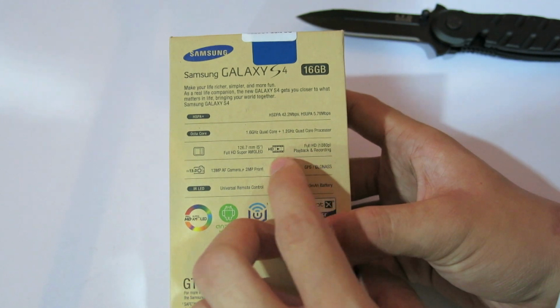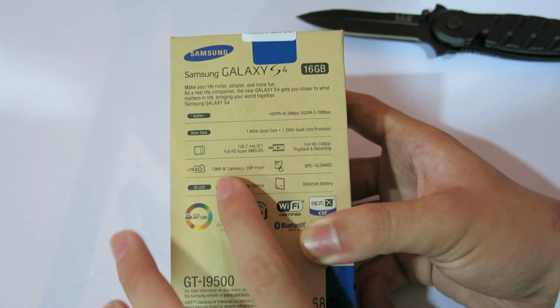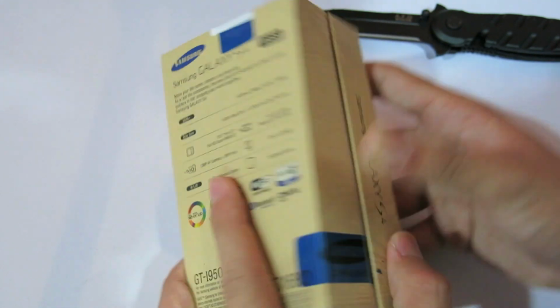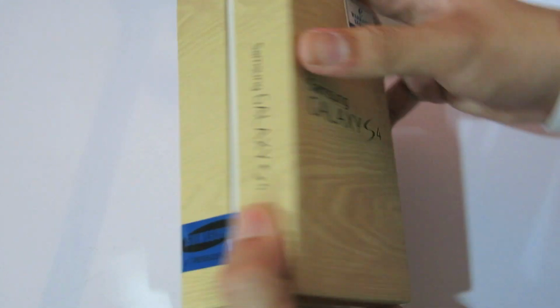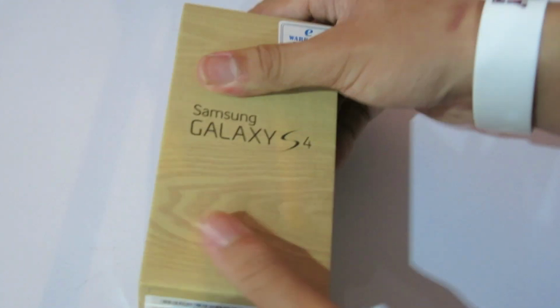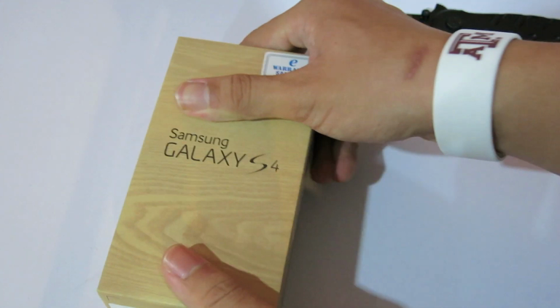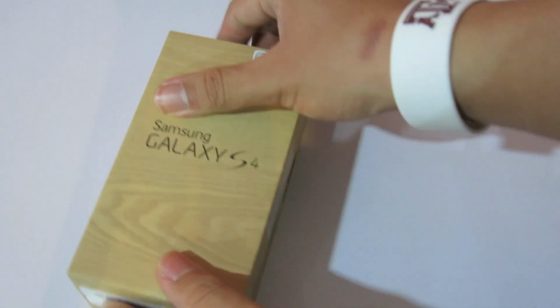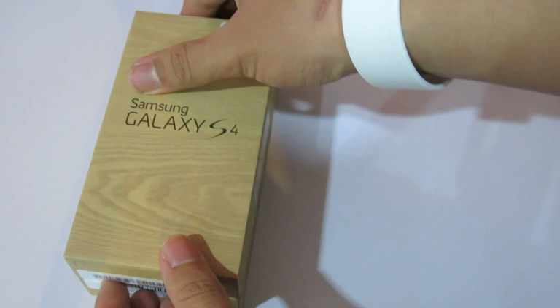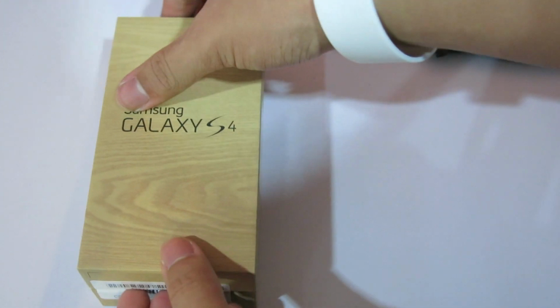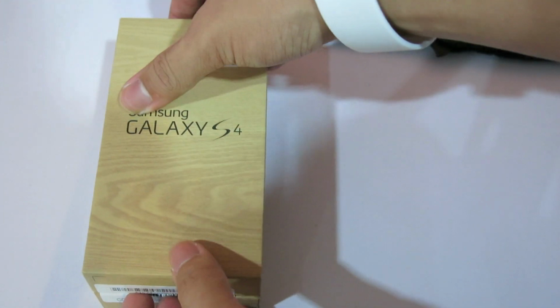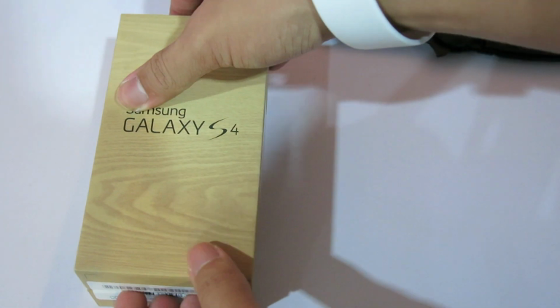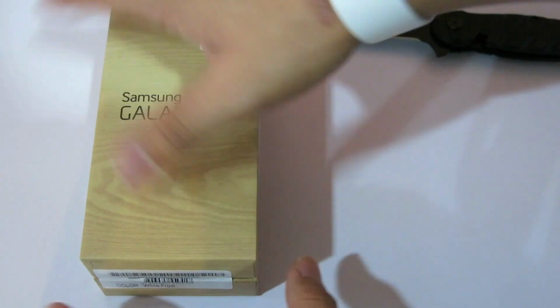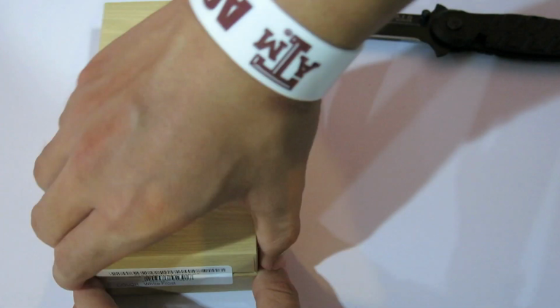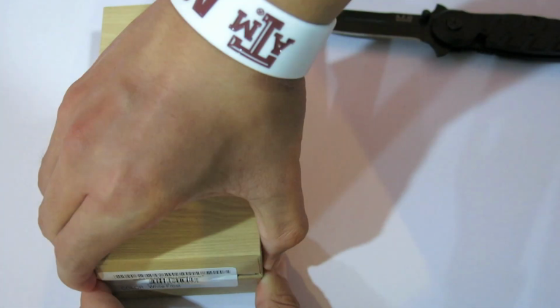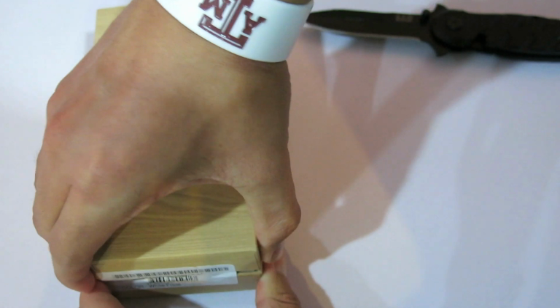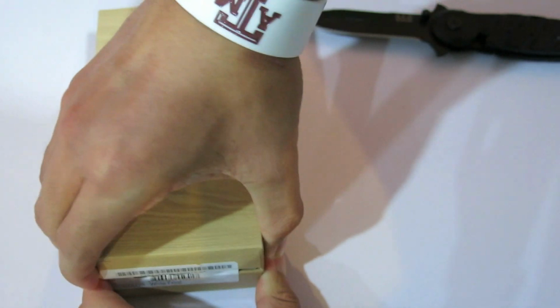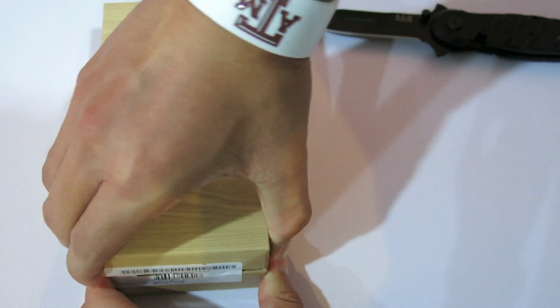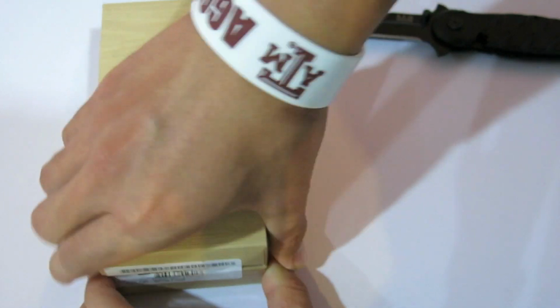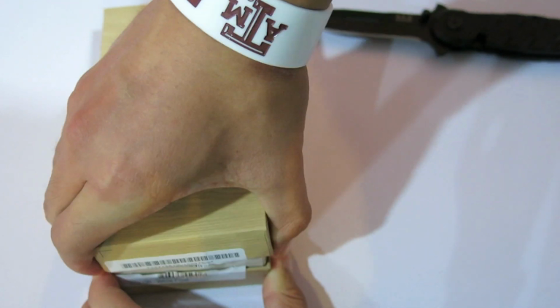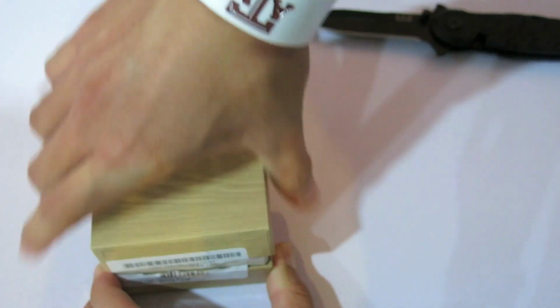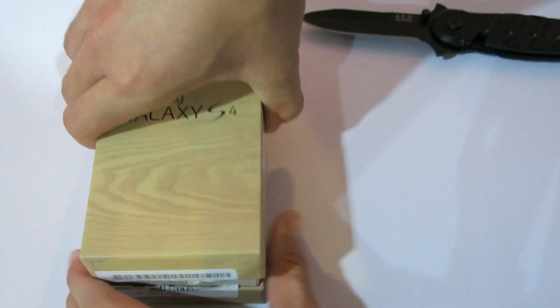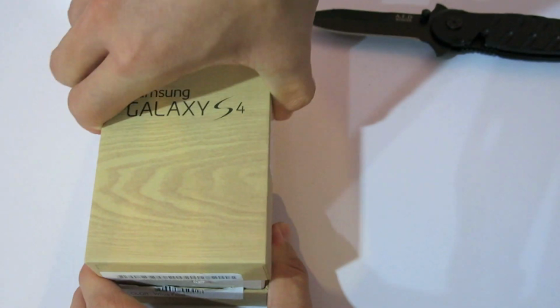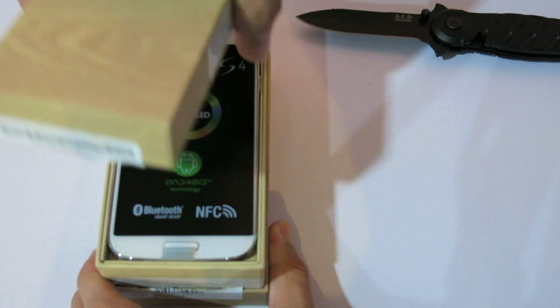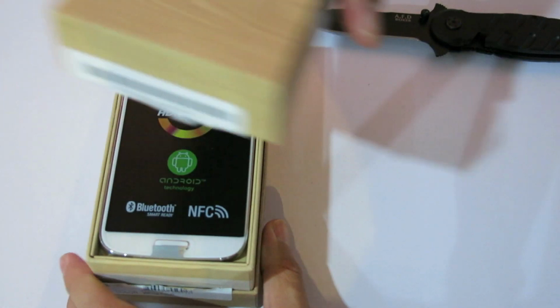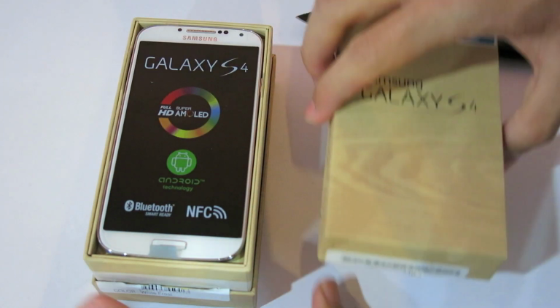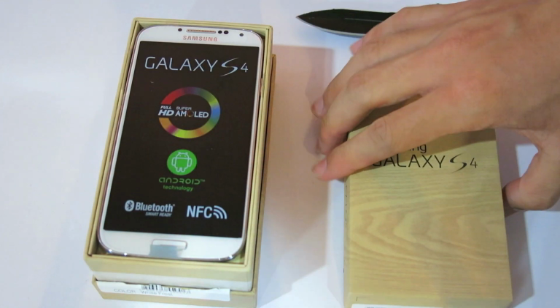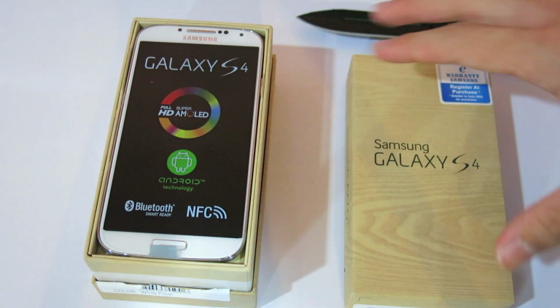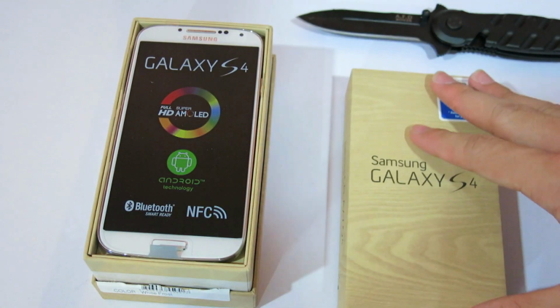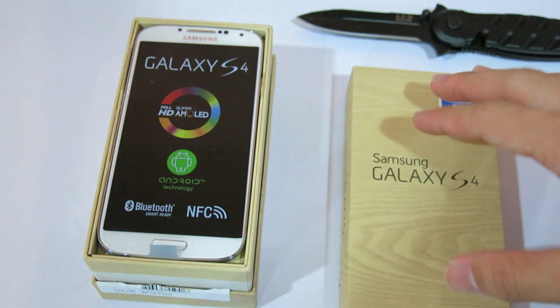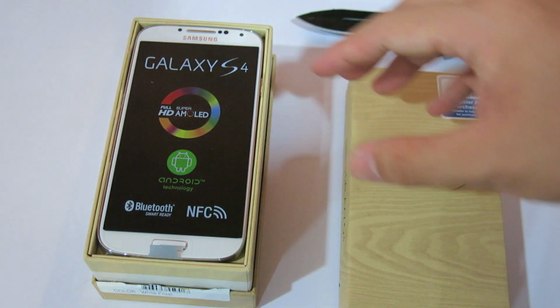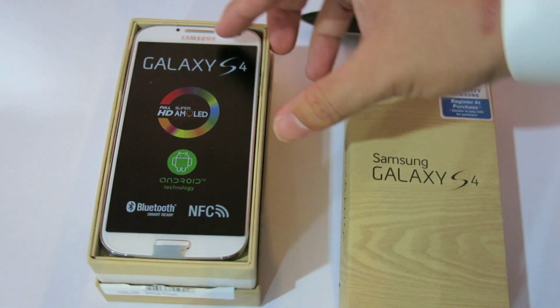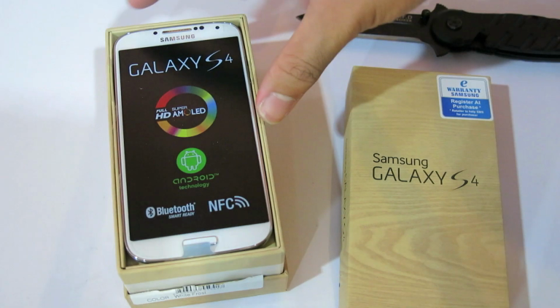Let's open it up and see what's inside. Wow, it's a really beautiful device.